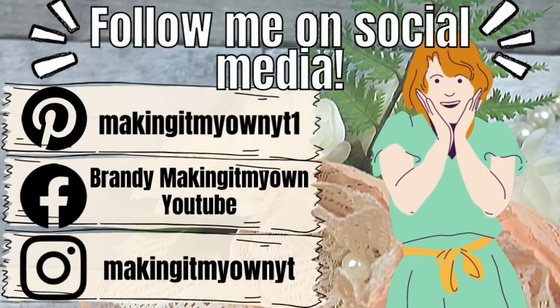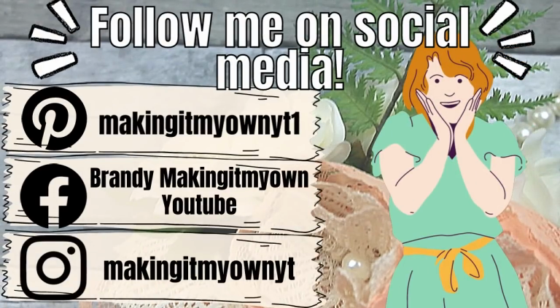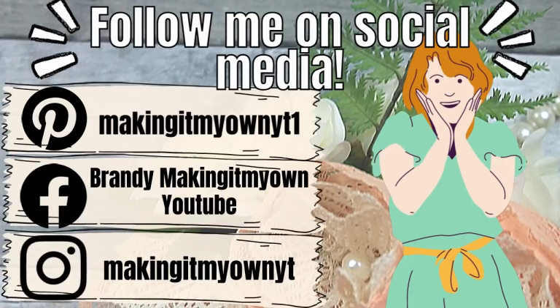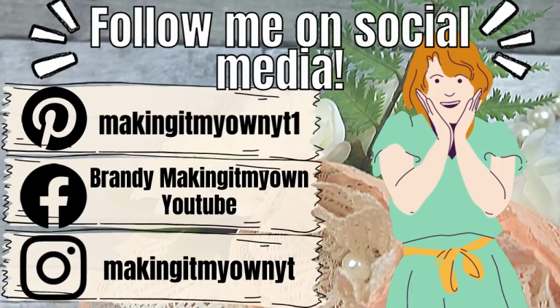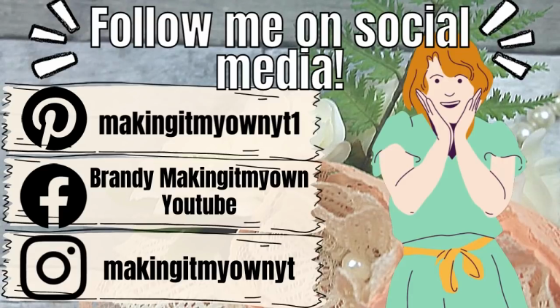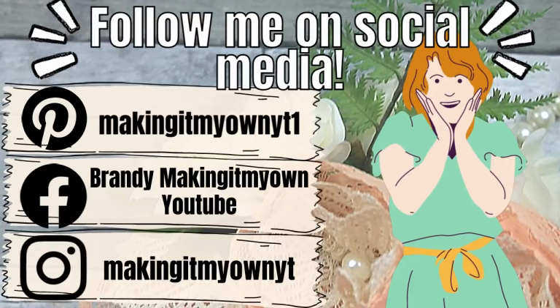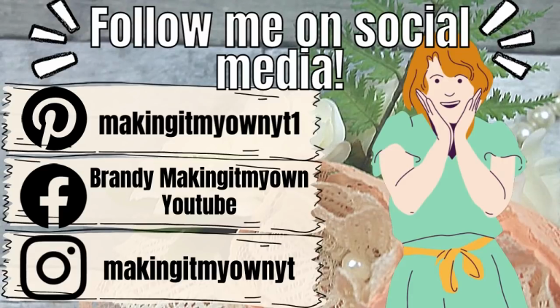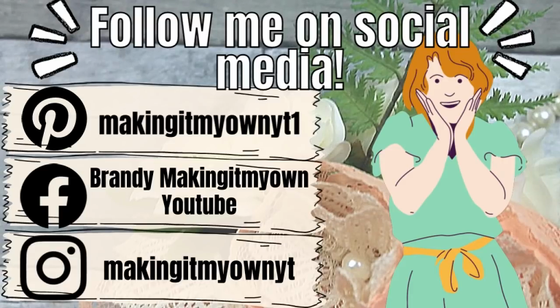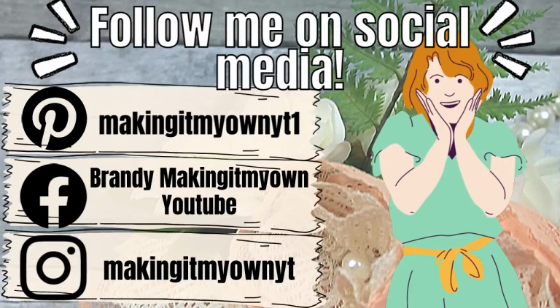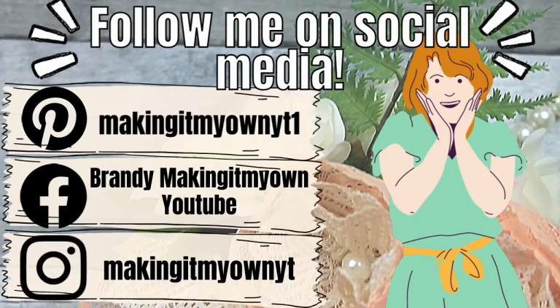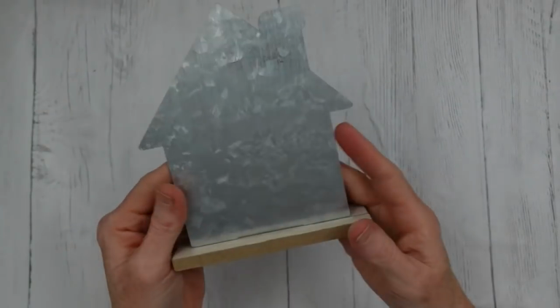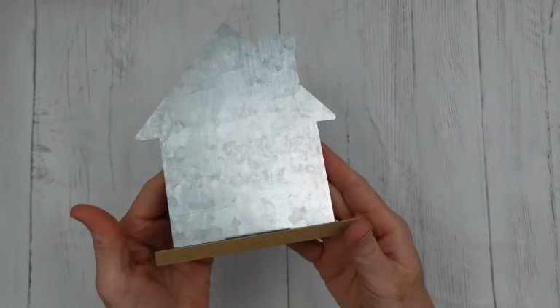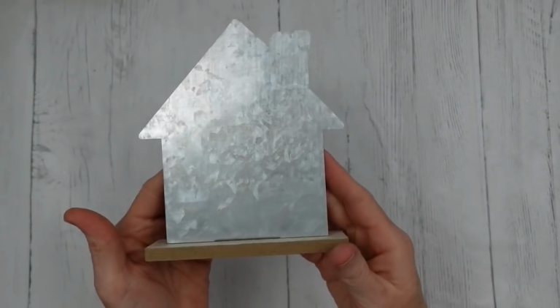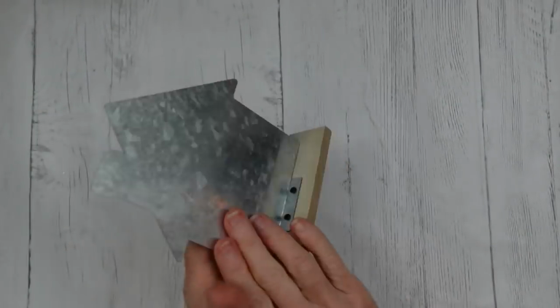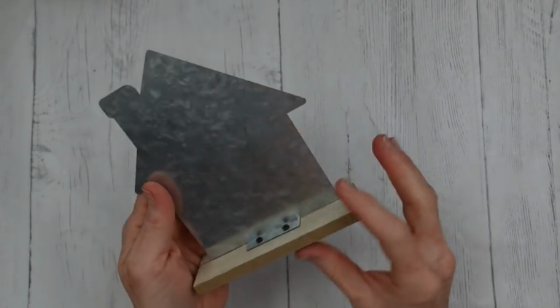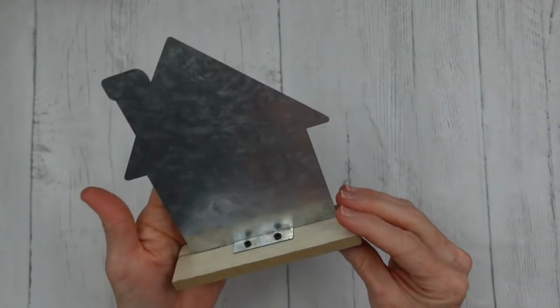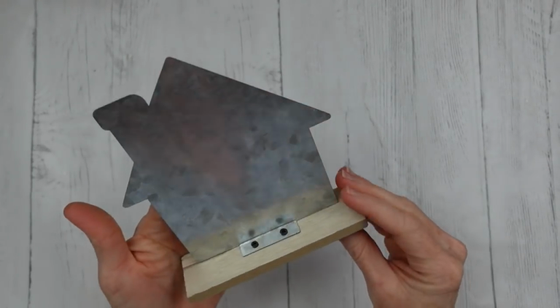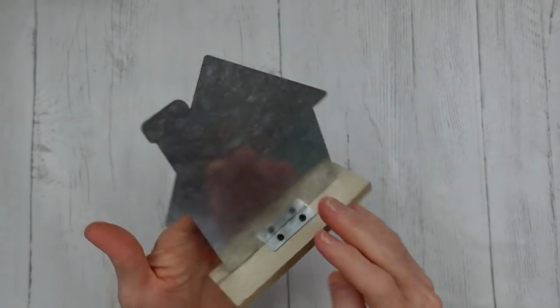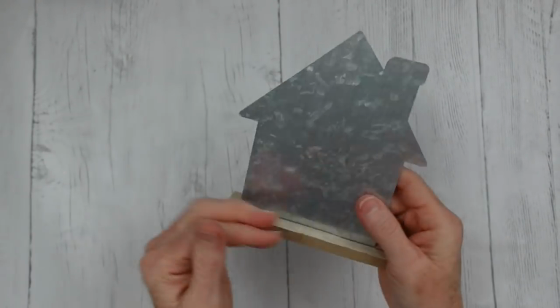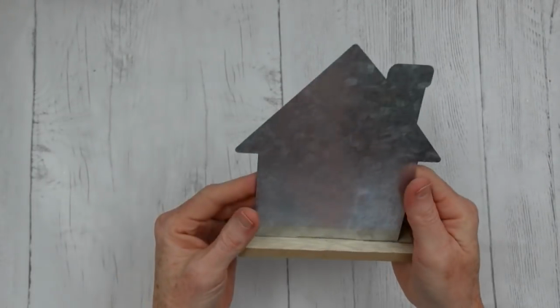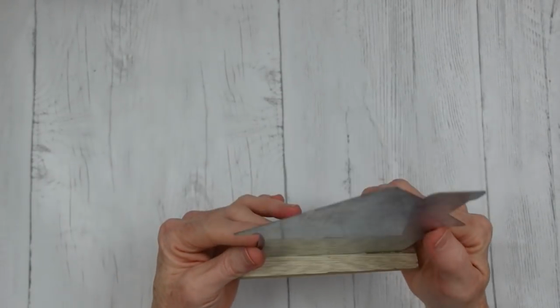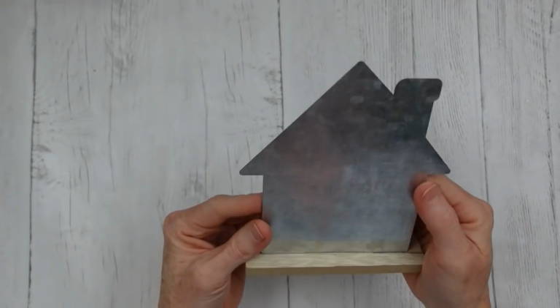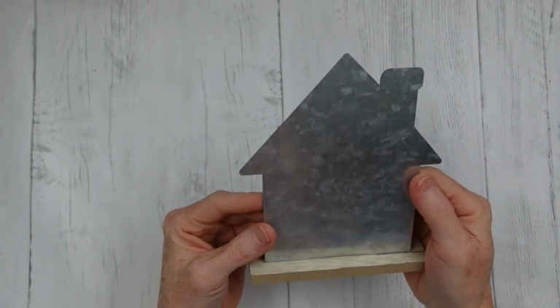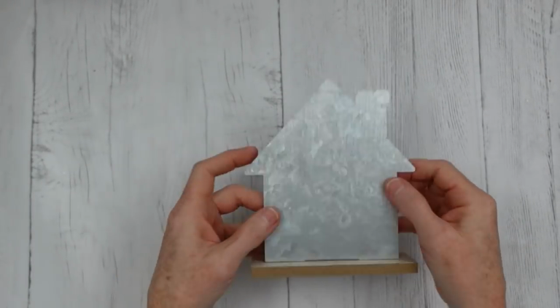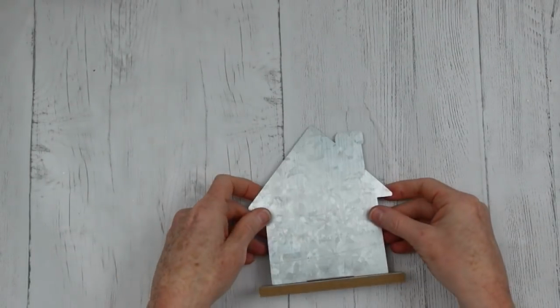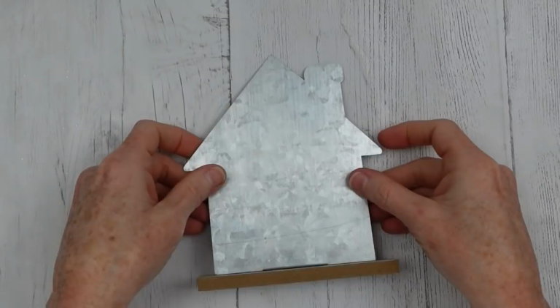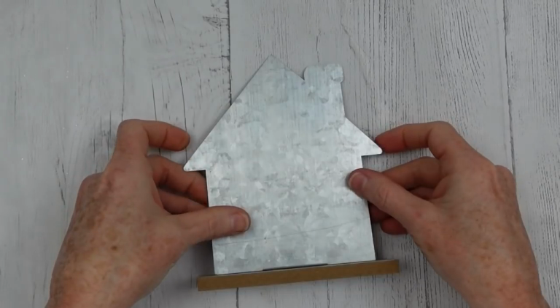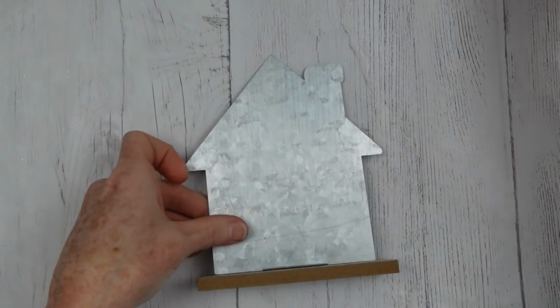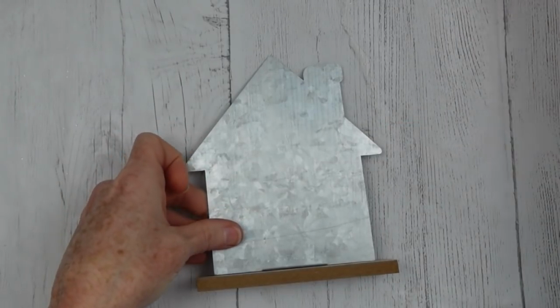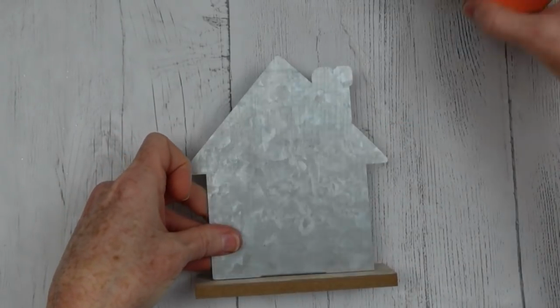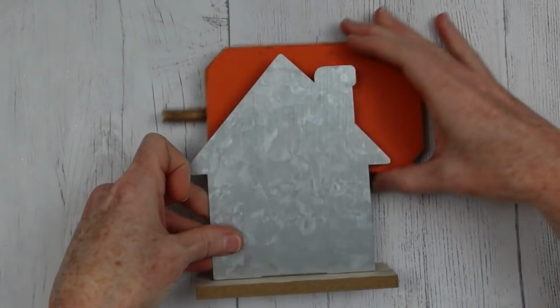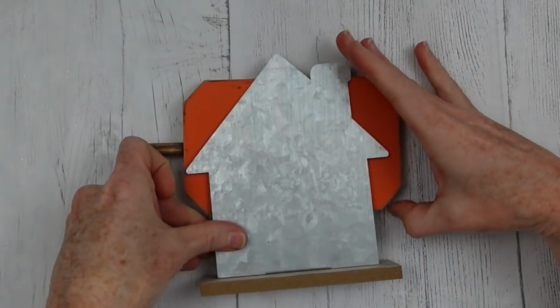Follow me on my social media — Pinterest, Facebook, and Instagram. Glad to see you there. So here we go with the next one. This is a little metal house from Dollar Tree, and we're going to fix her up.